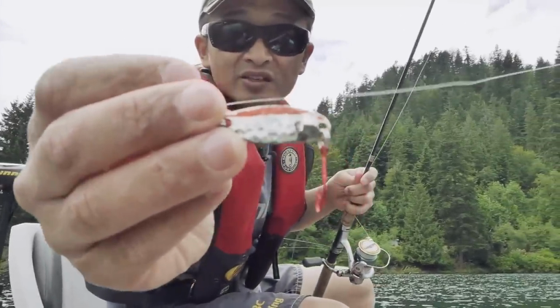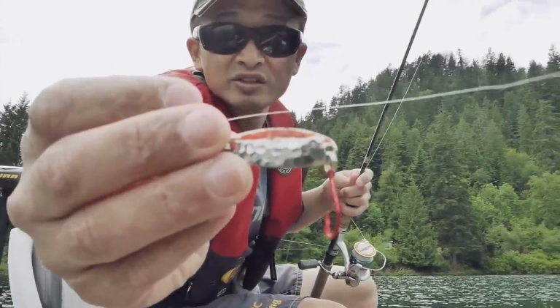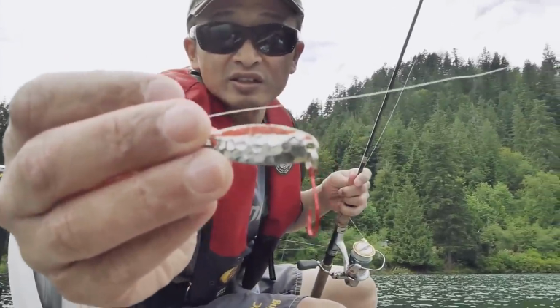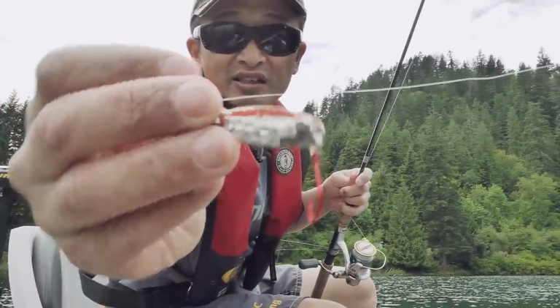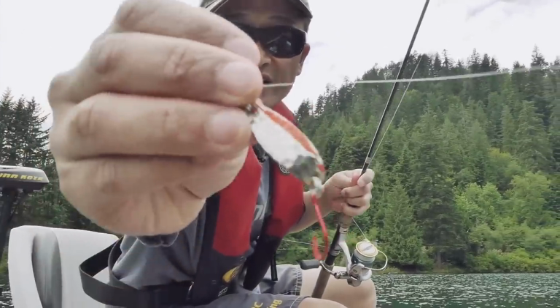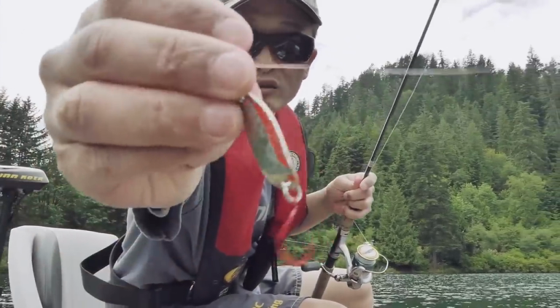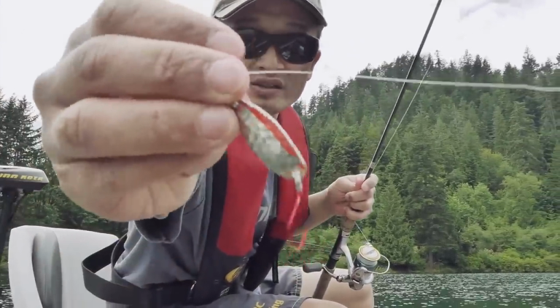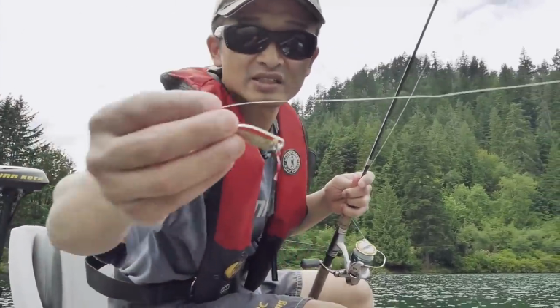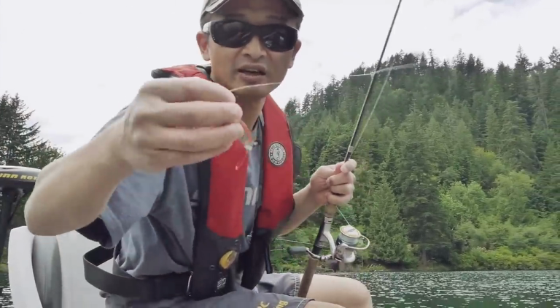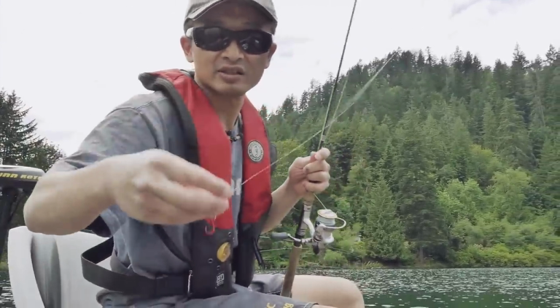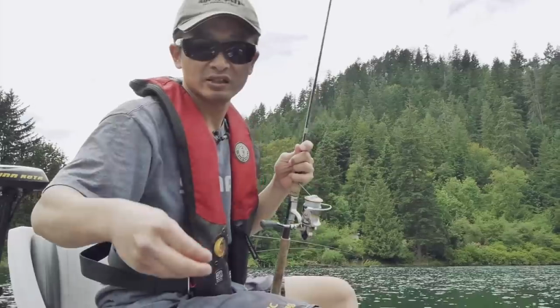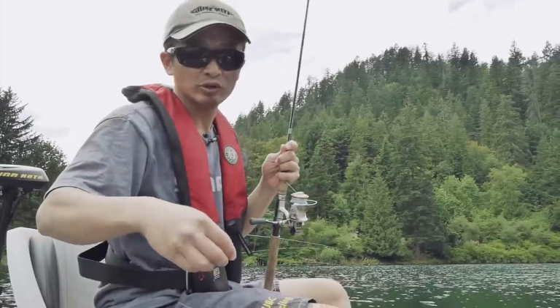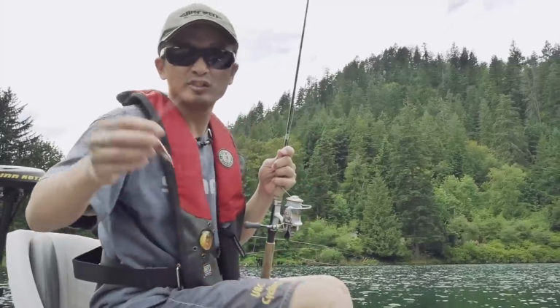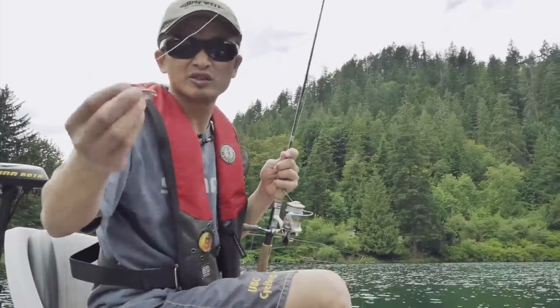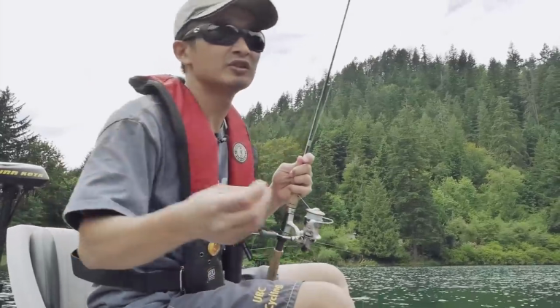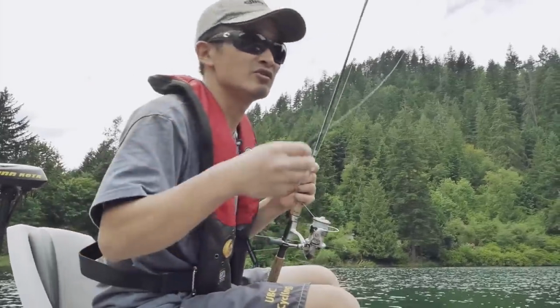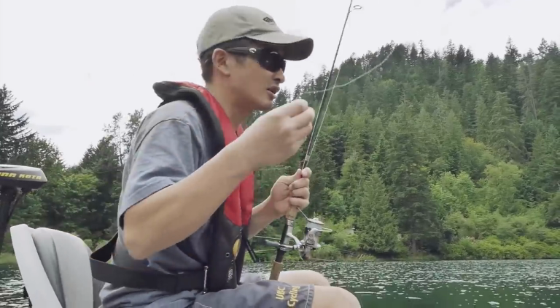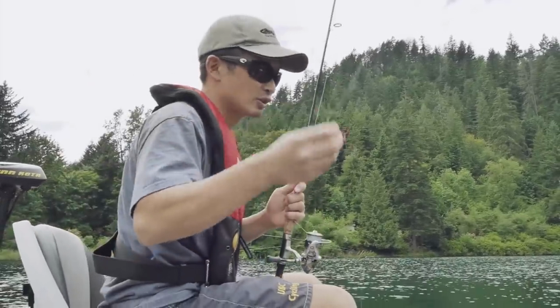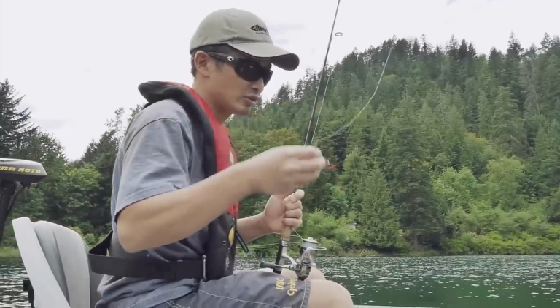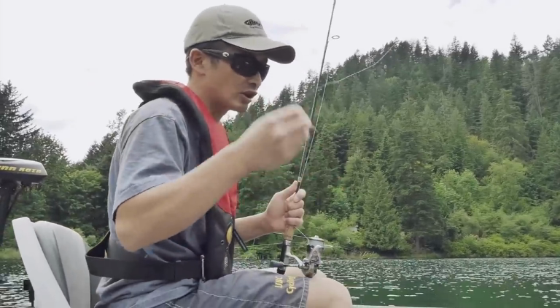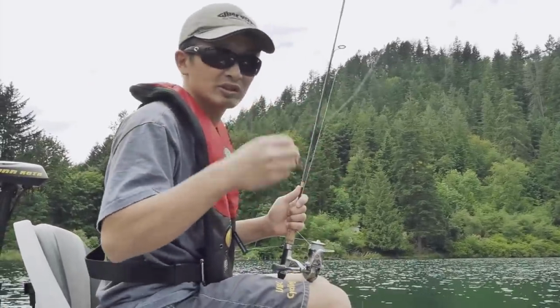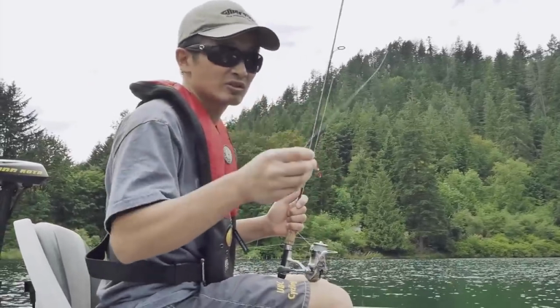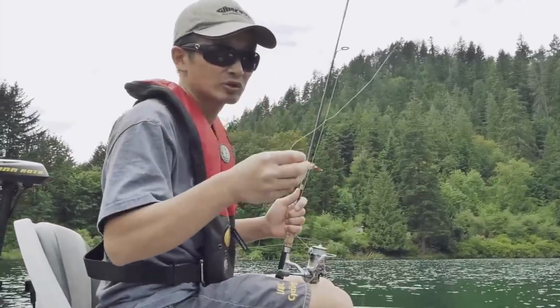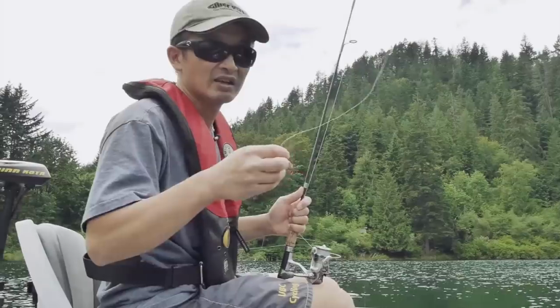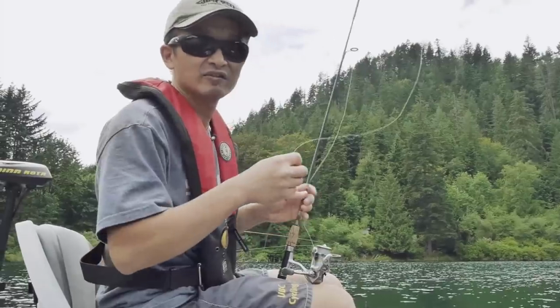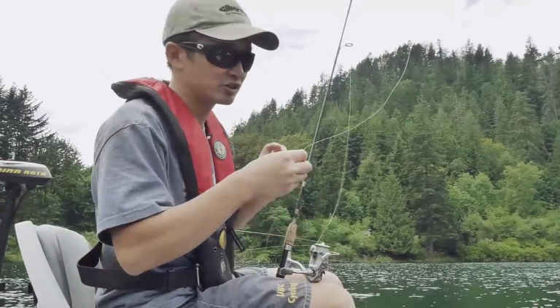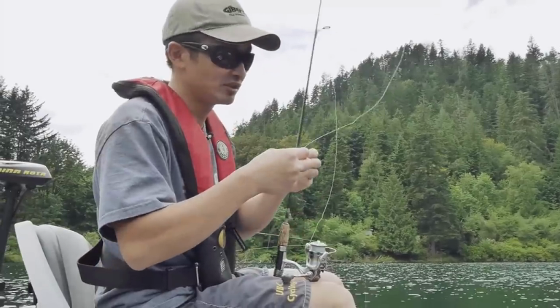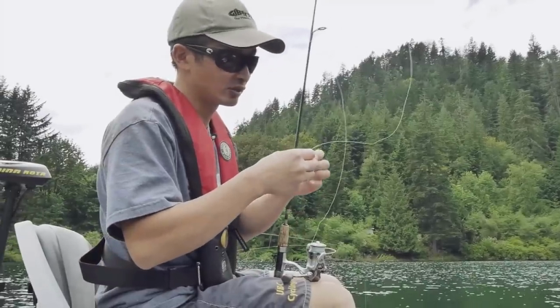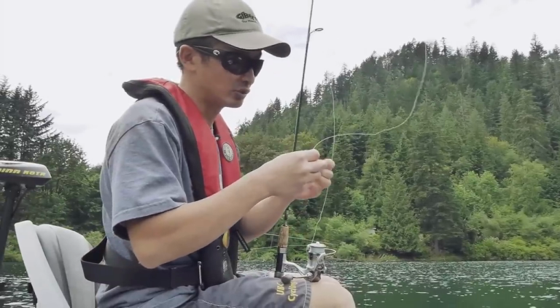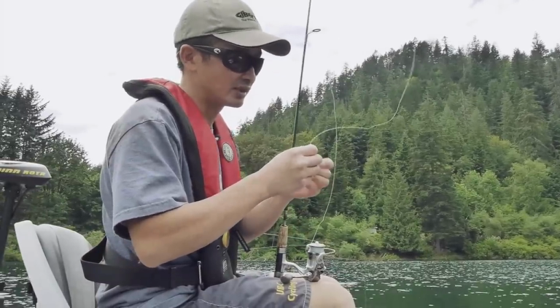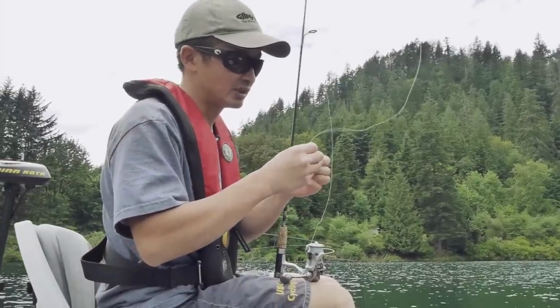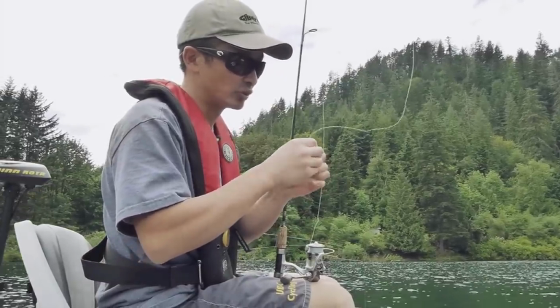This is a size 1/16 ounce Gibbs croc spoon. You can use silver, nickel, copper, or gold — anything flashy. Kokanee will like it in the deep water.